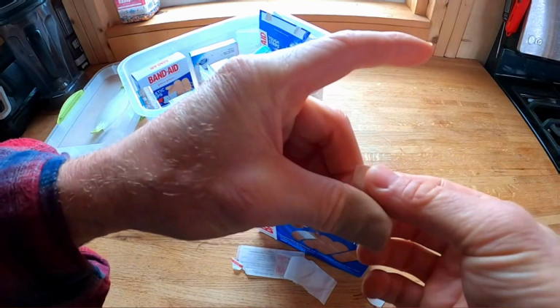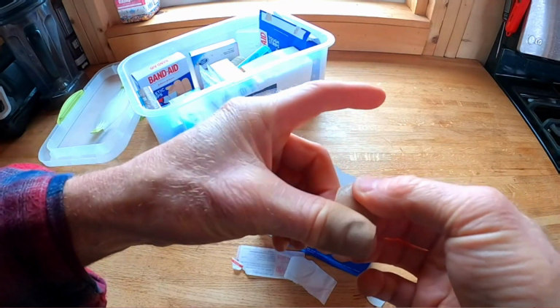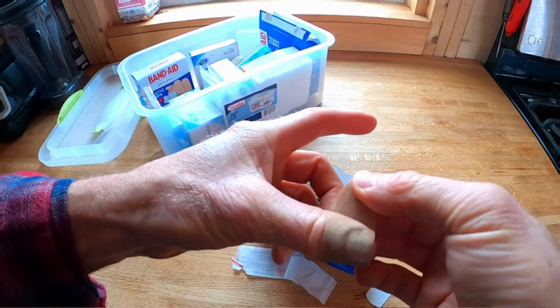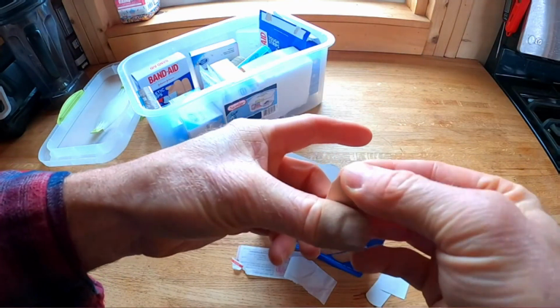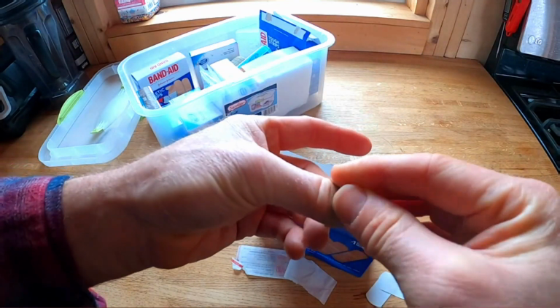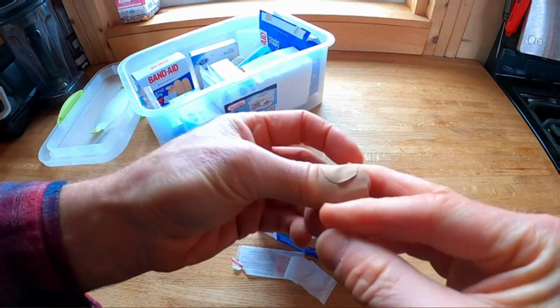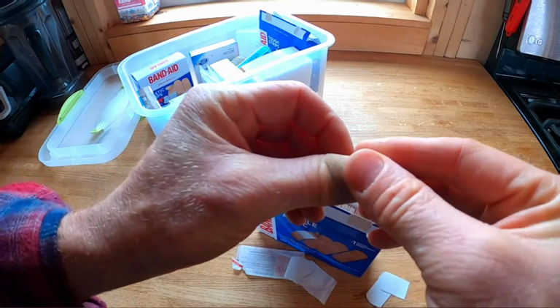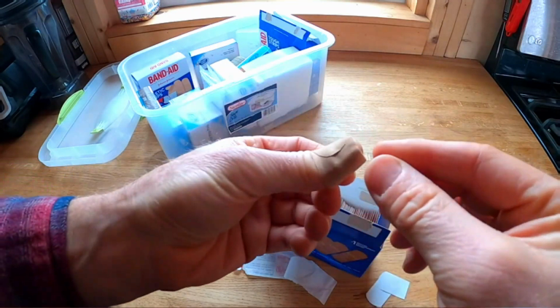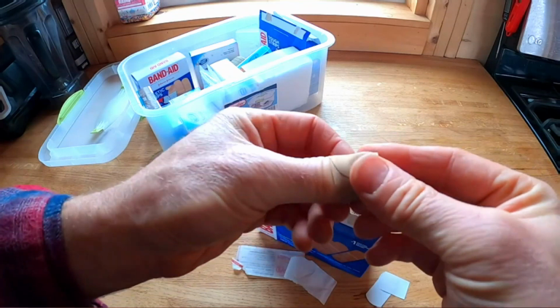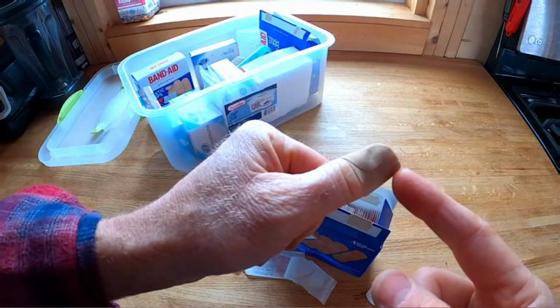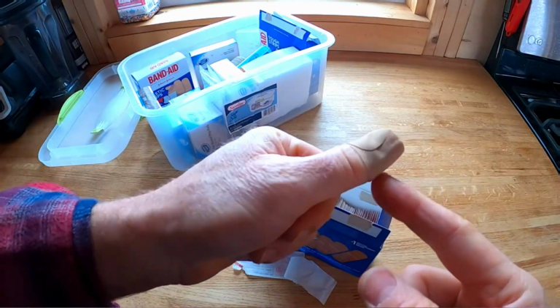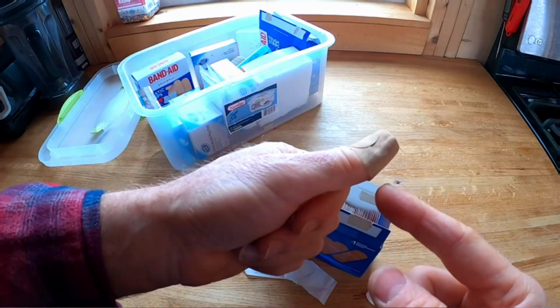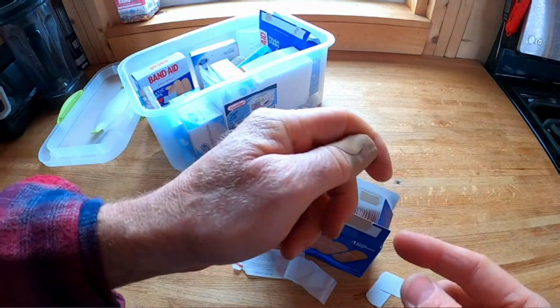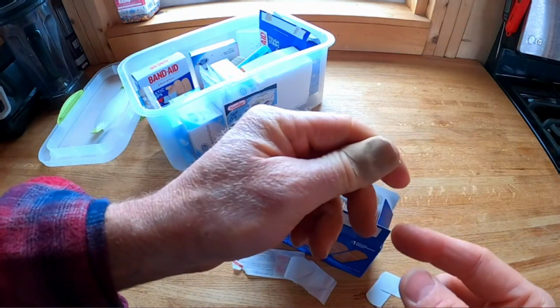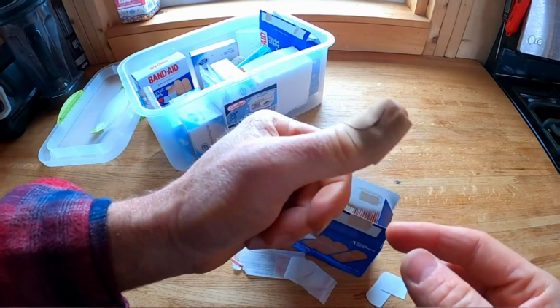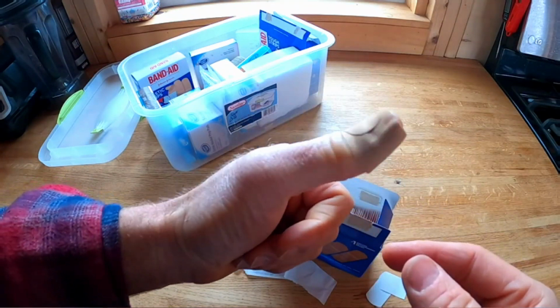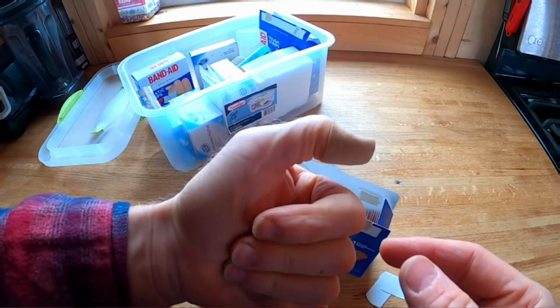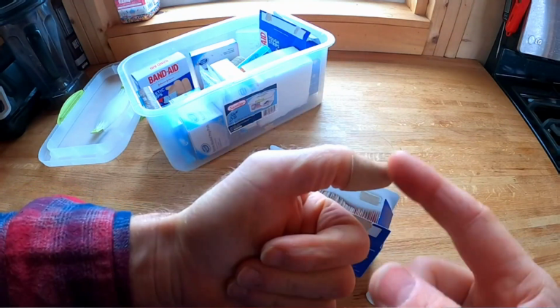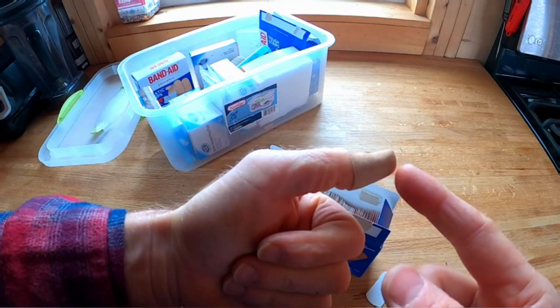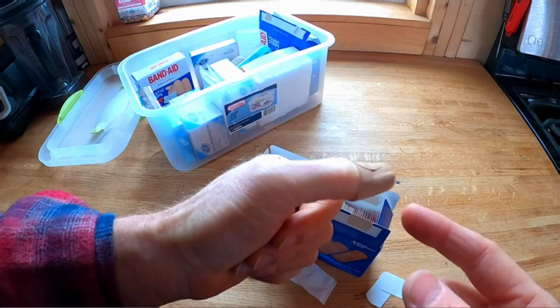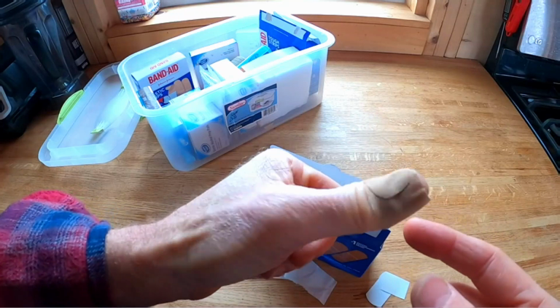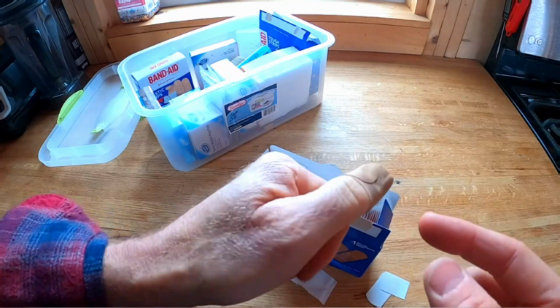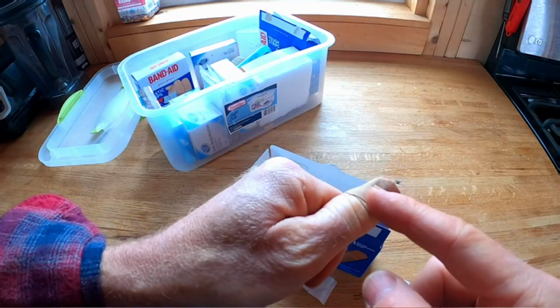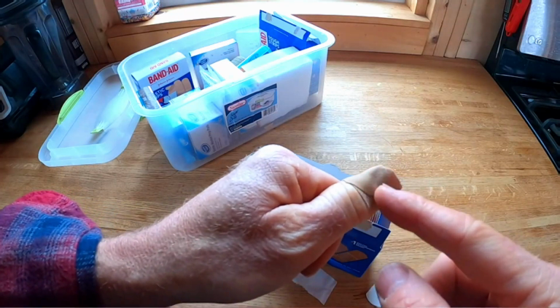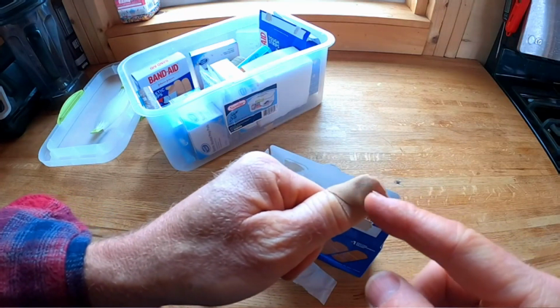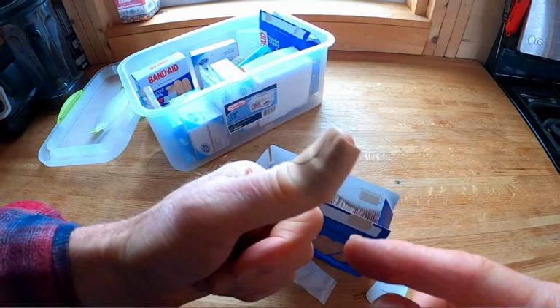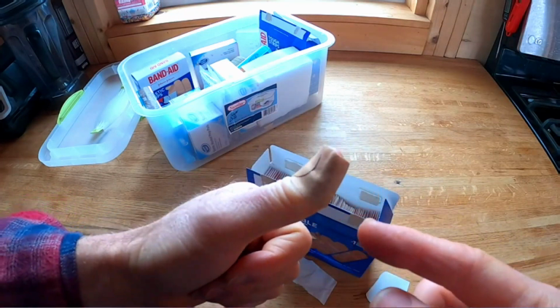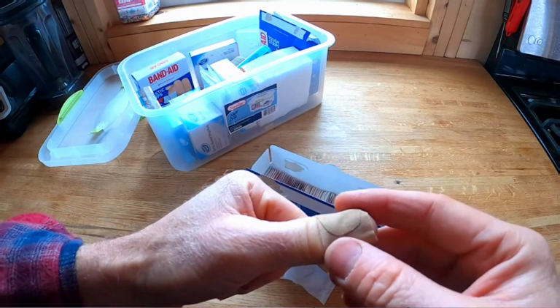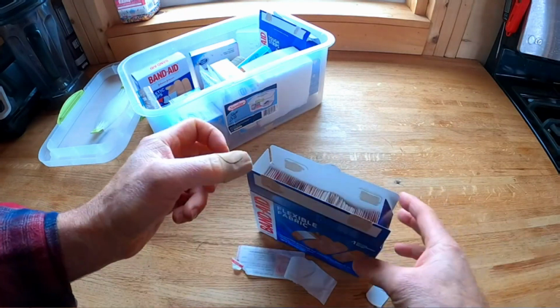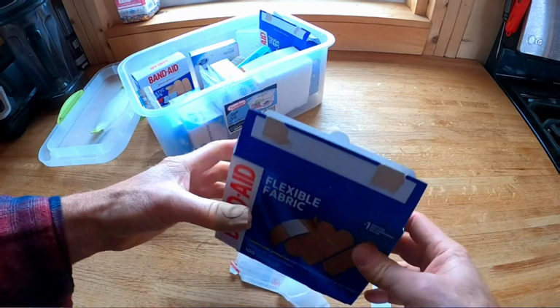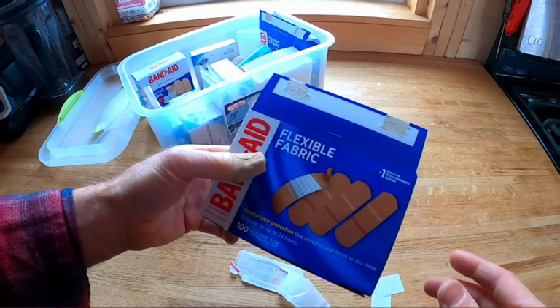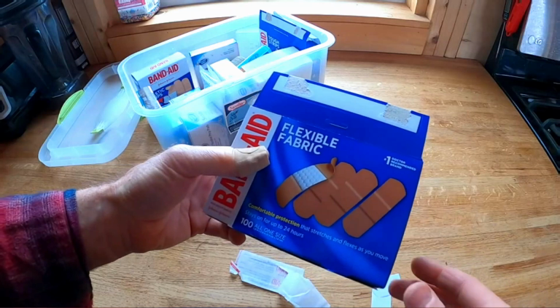With a size of 100 count in a single pack, the Band-Aid brand Flexible Fabric Adhesive Bandages offer great value for money. Whether you need them for small cuts, blisters, or larger wounds, this pack will last you a long time.